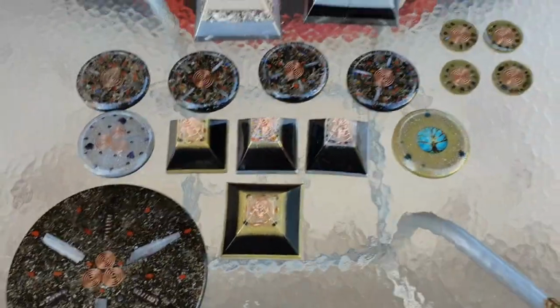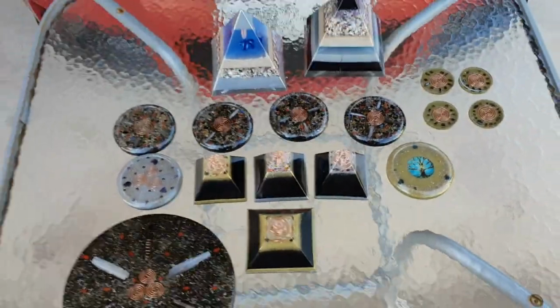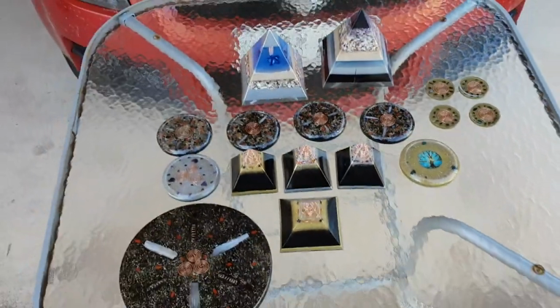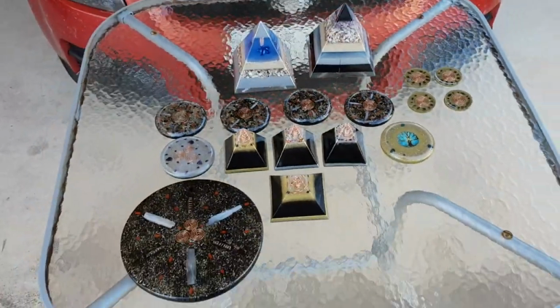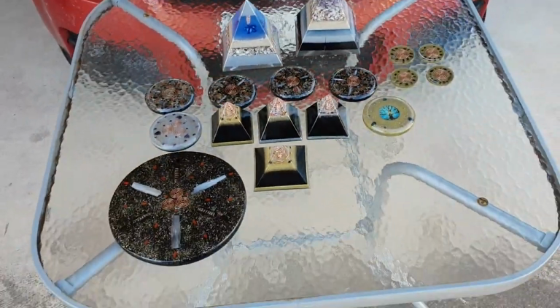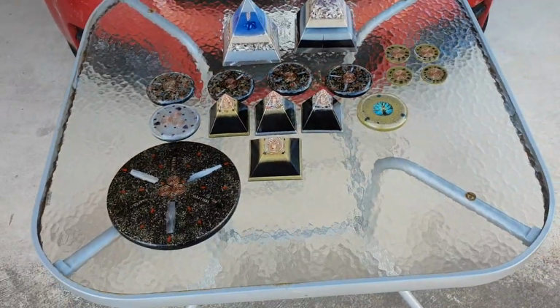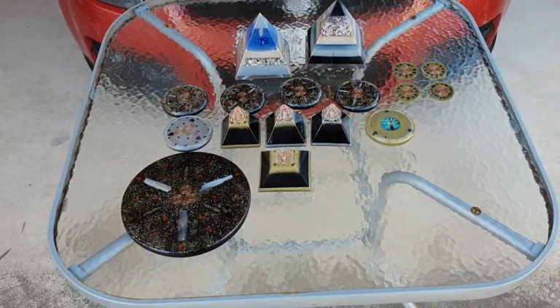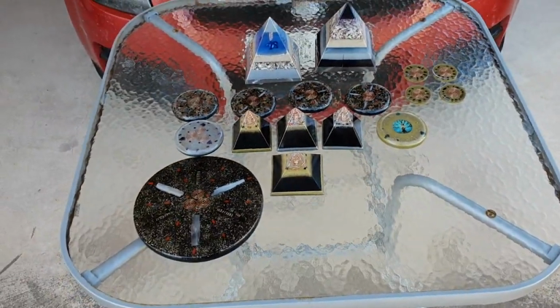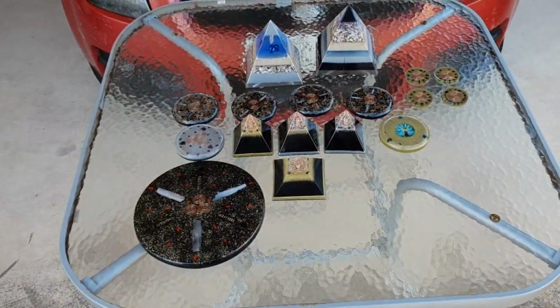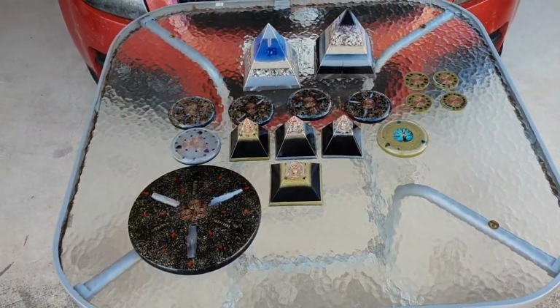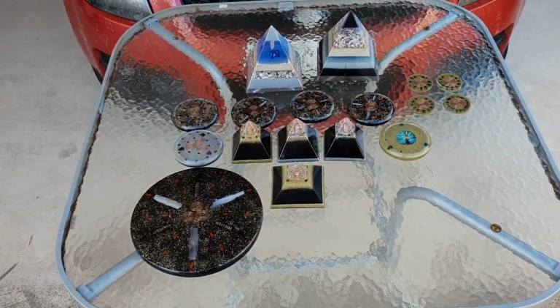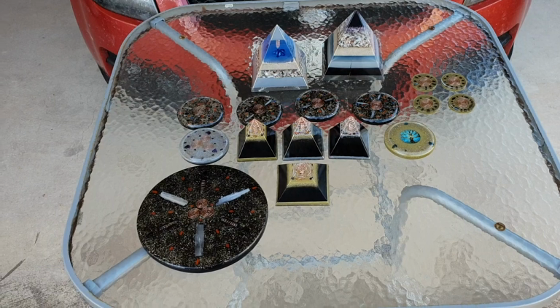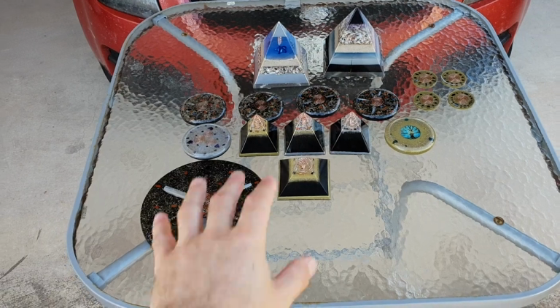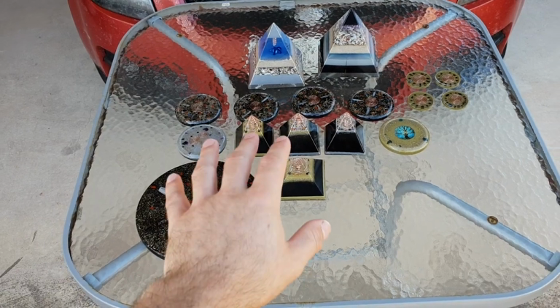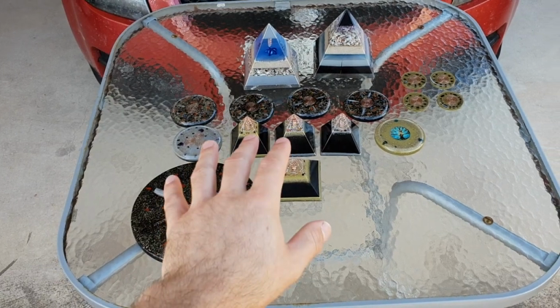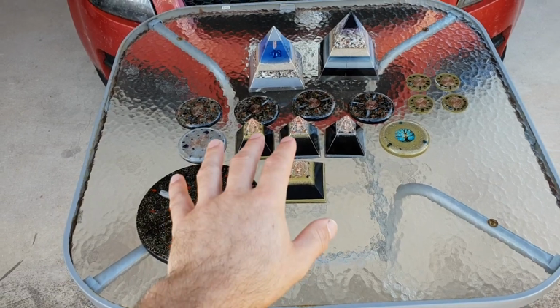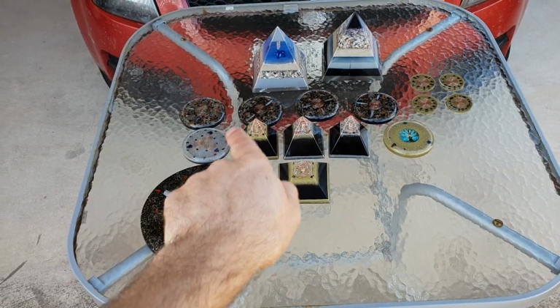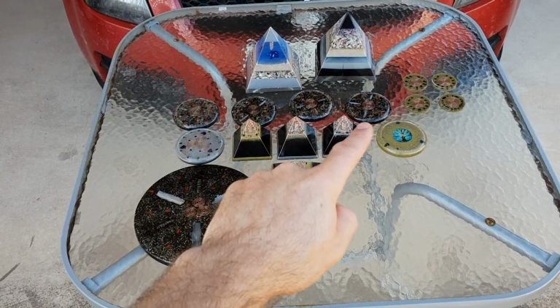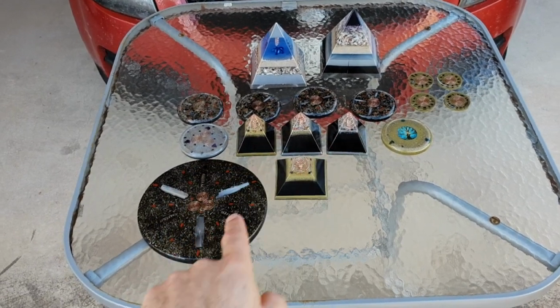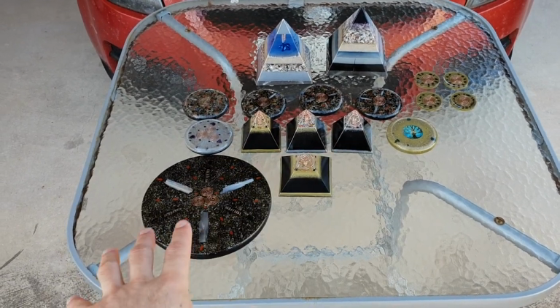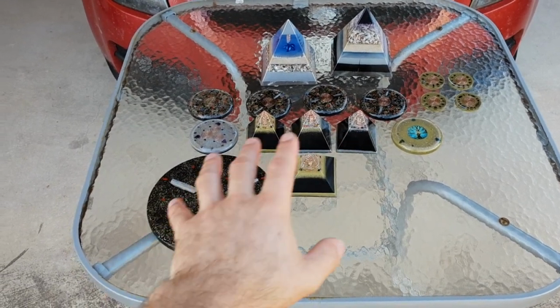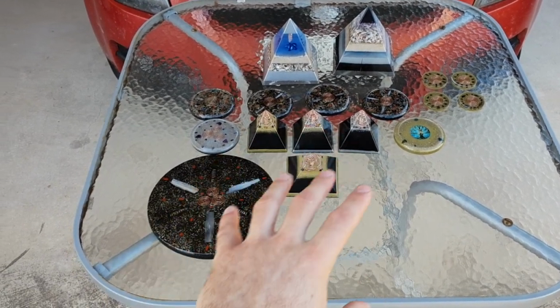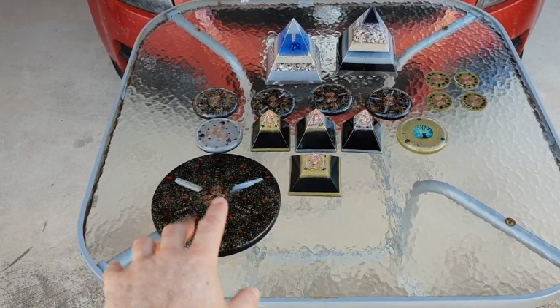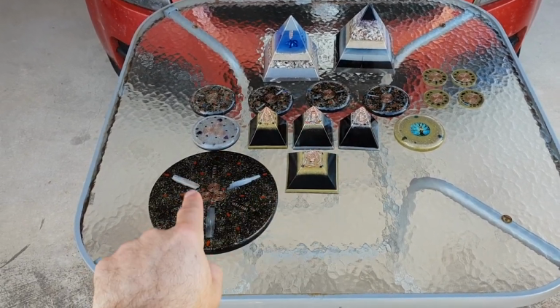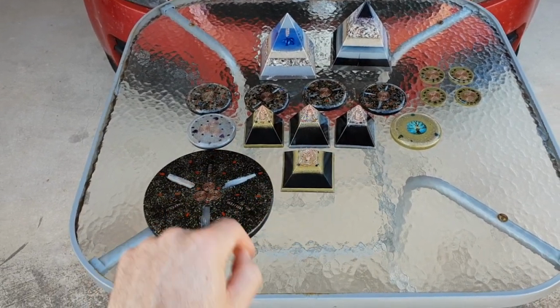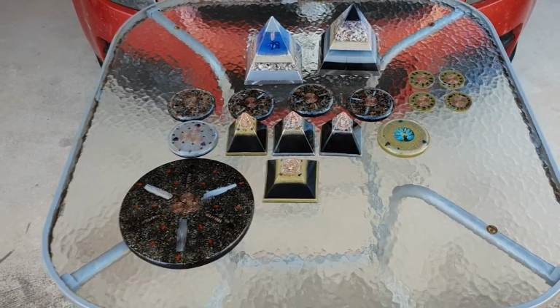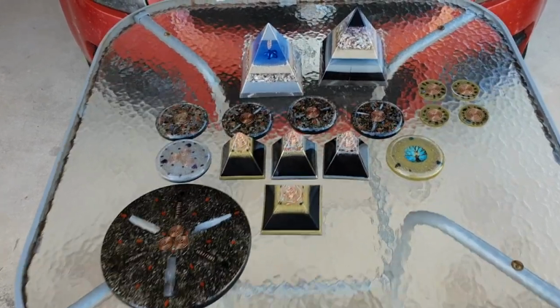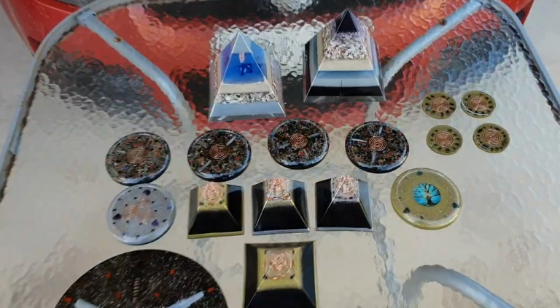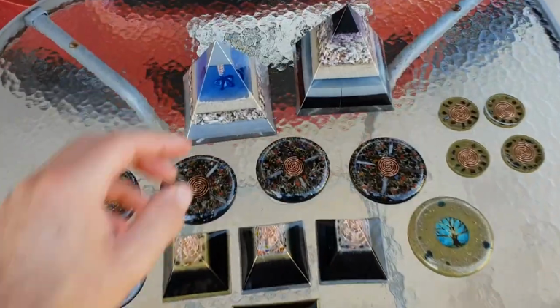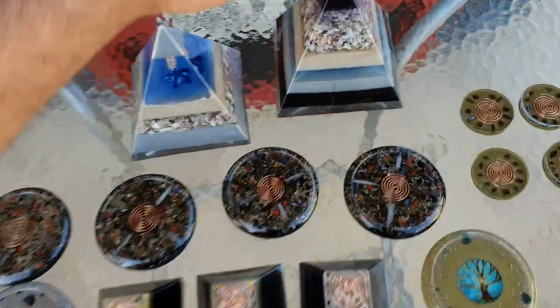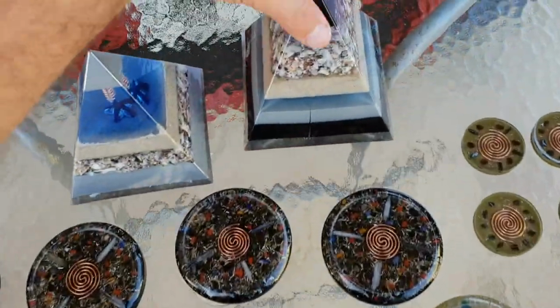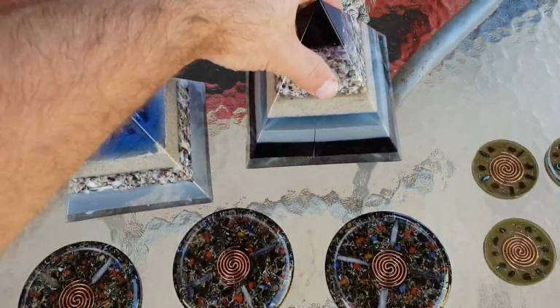Alright guys, I've got a little bit of a display here for you. The main focus is charge plates and pyramids. So we're going to get into it.